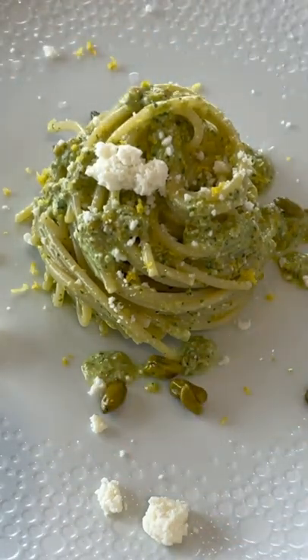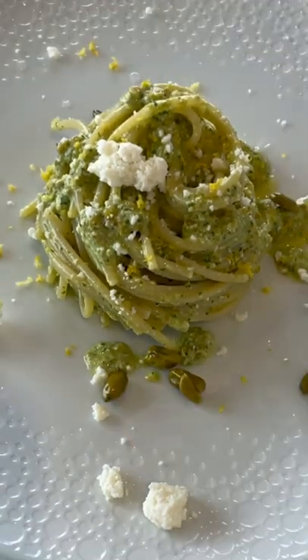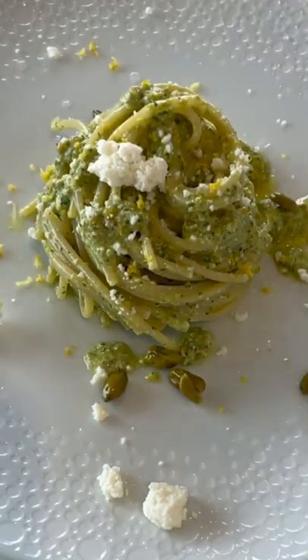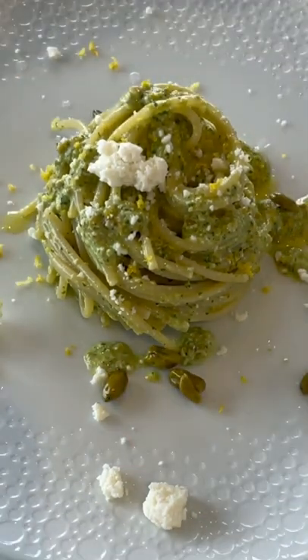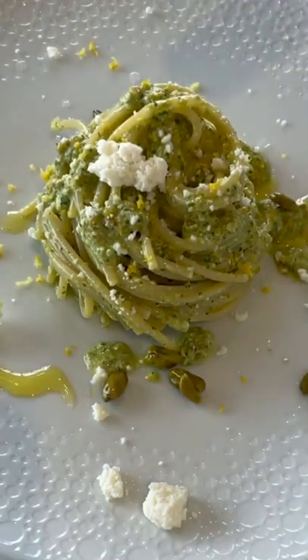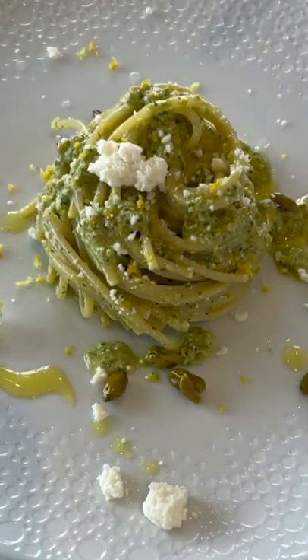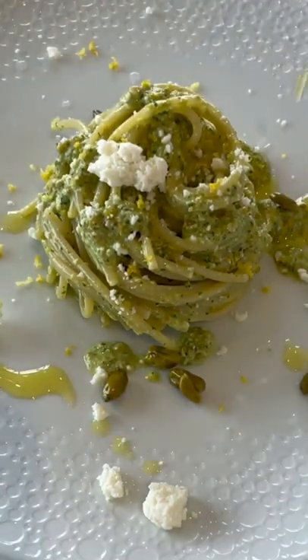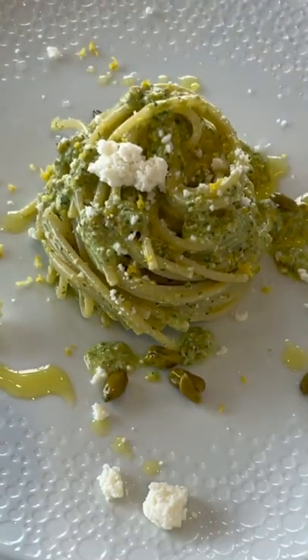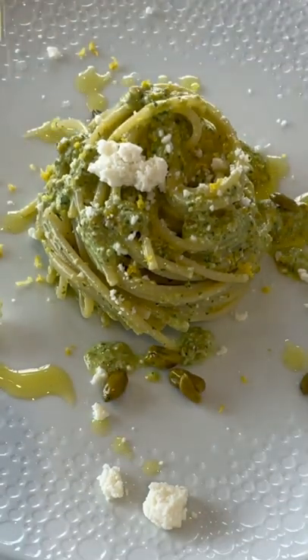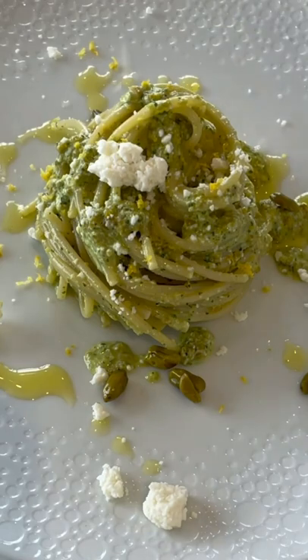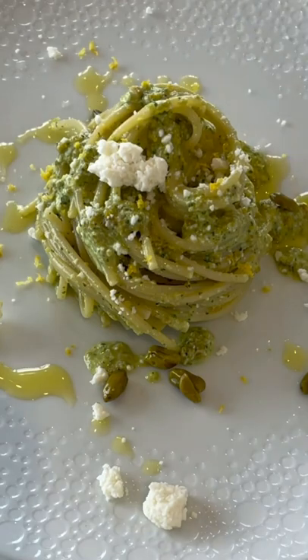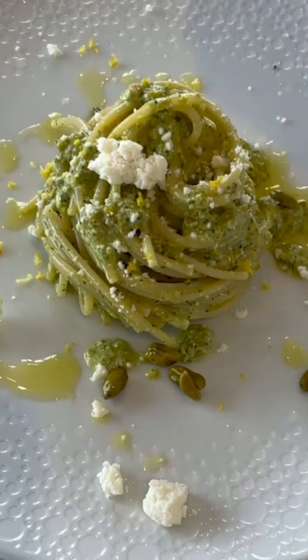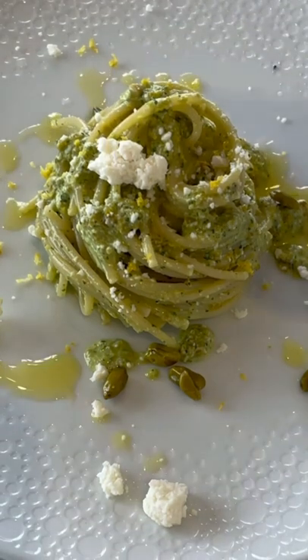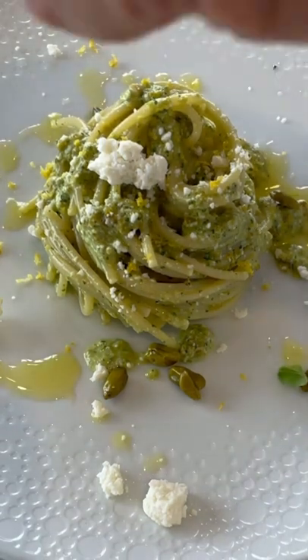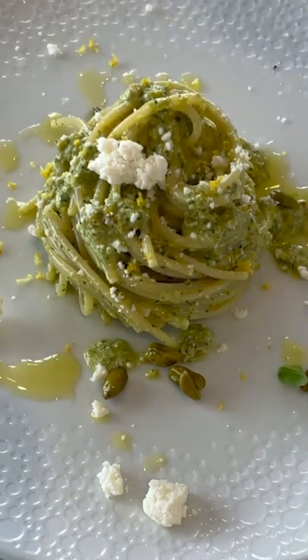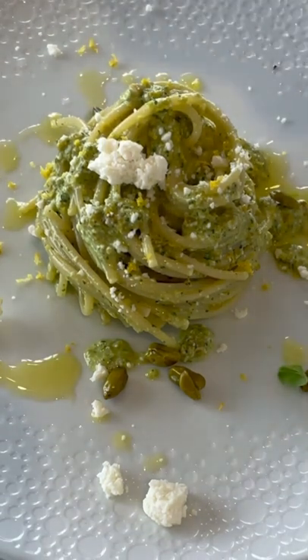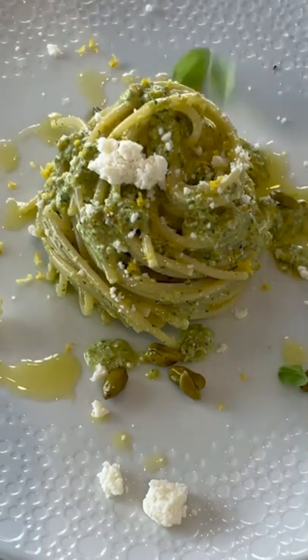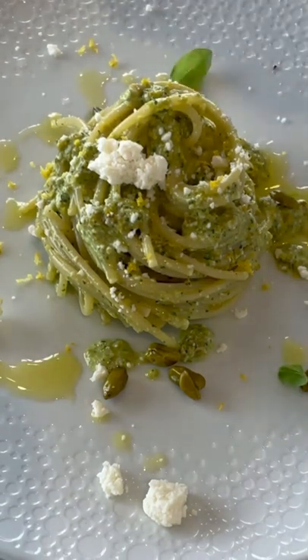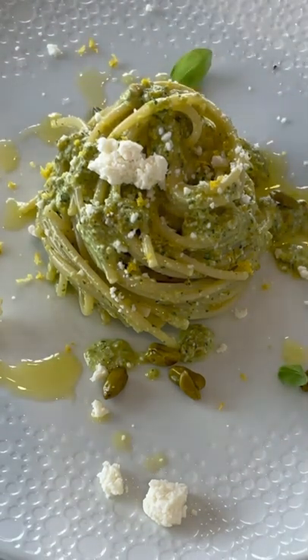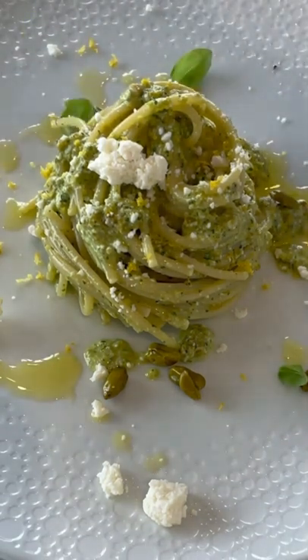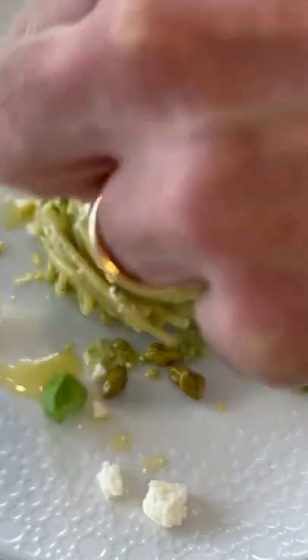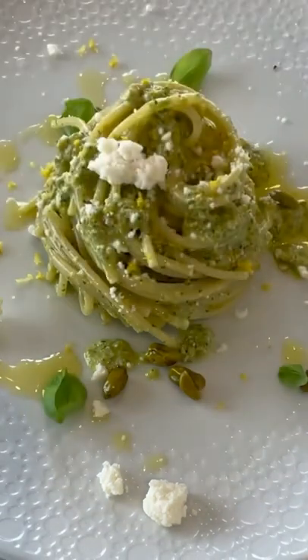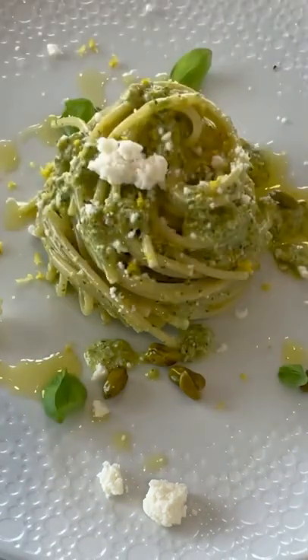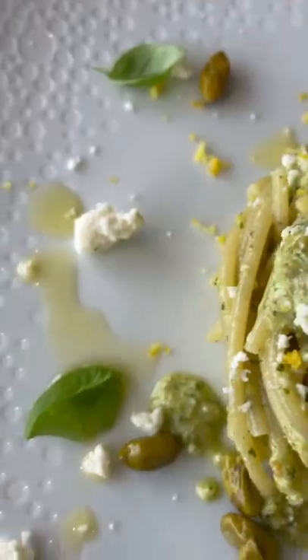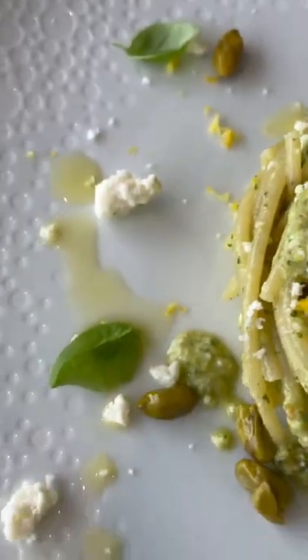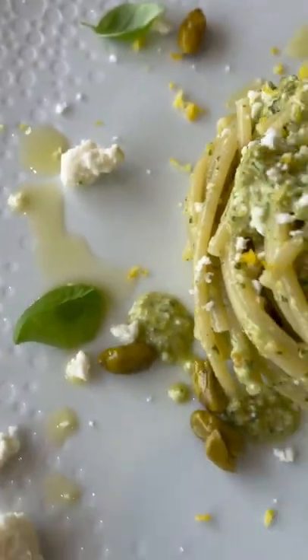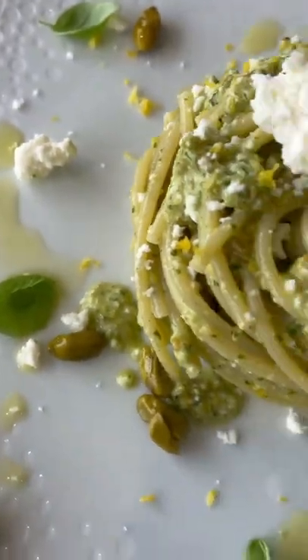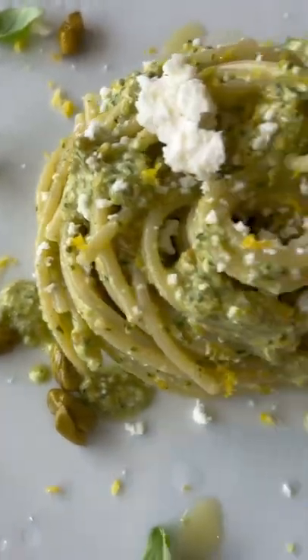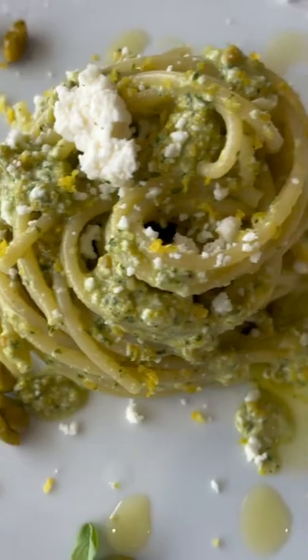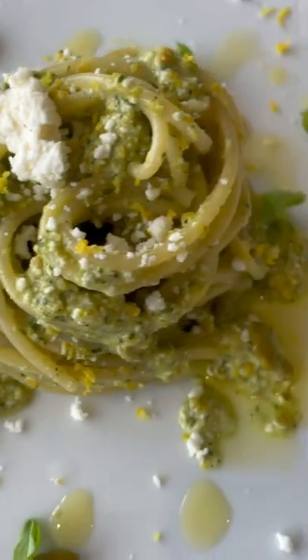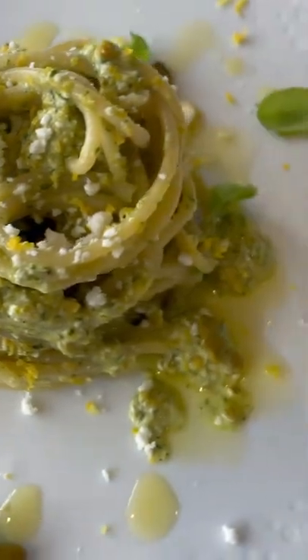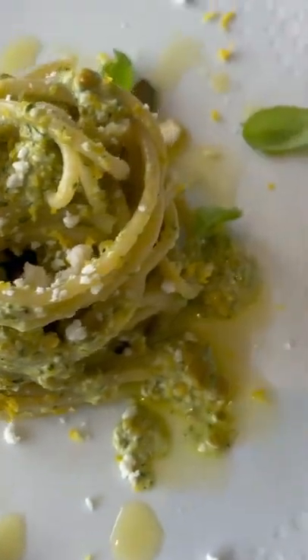By the way, as you notice, I use some ice cubes. In case you wonder, they will keep the temperature down, preserving the integrity of the aromatics. Buon appetito!